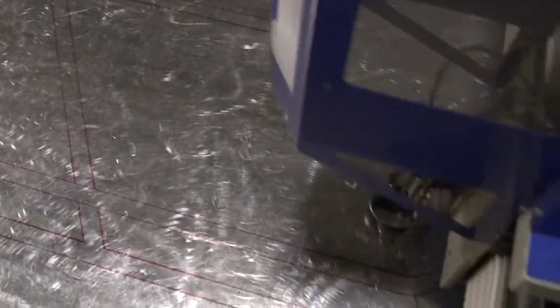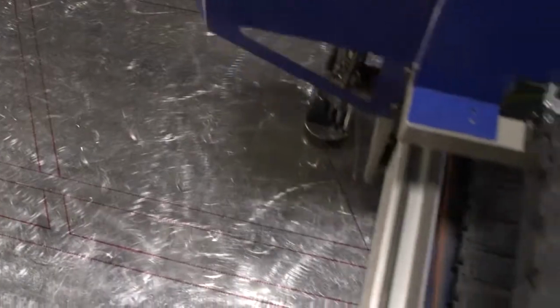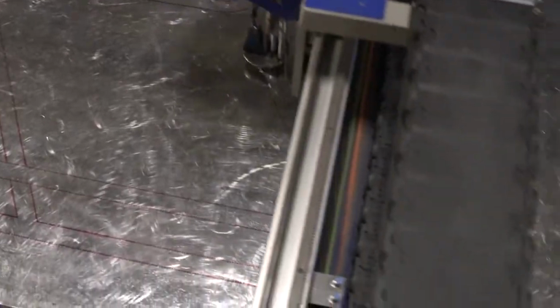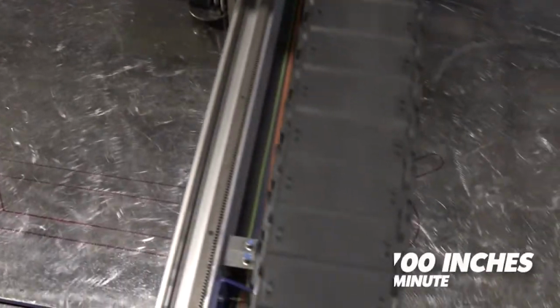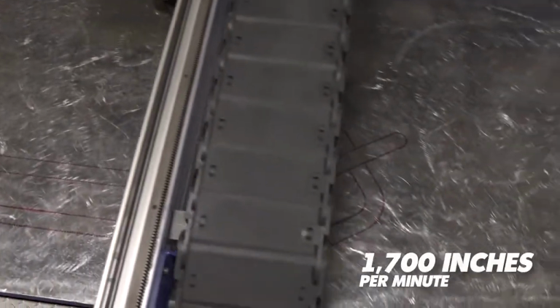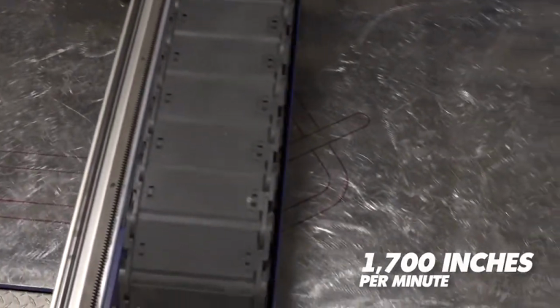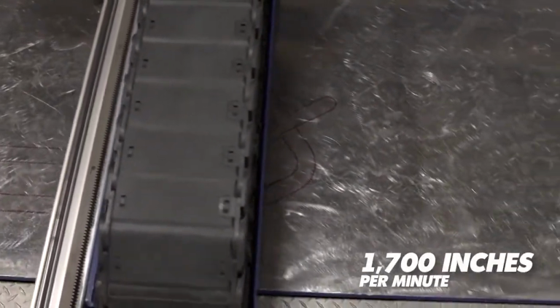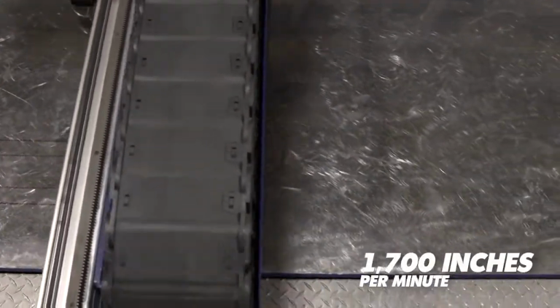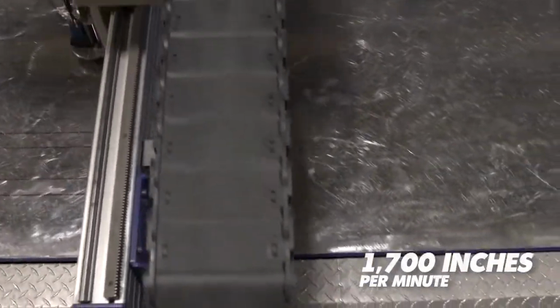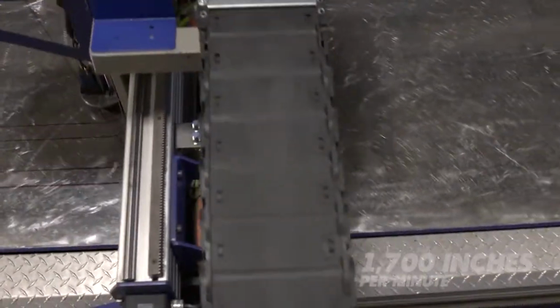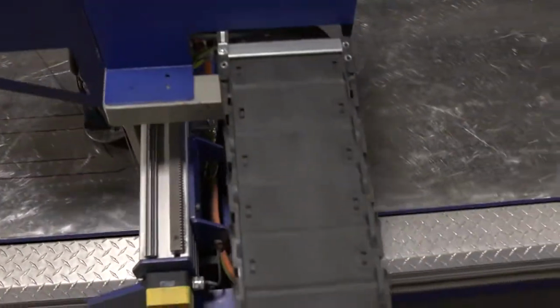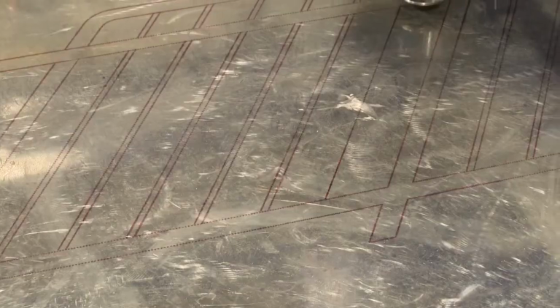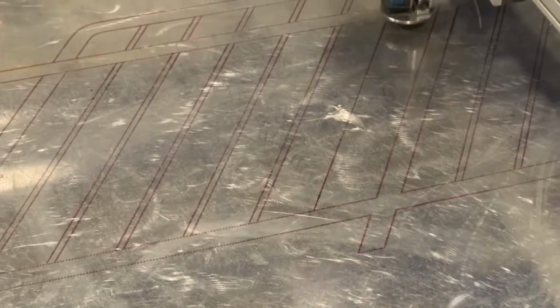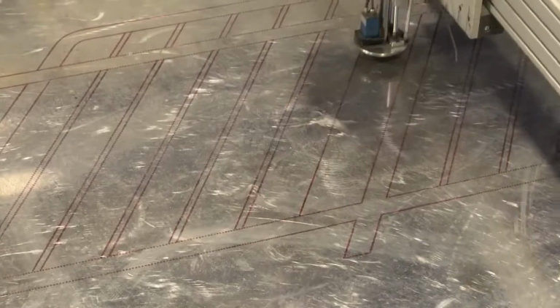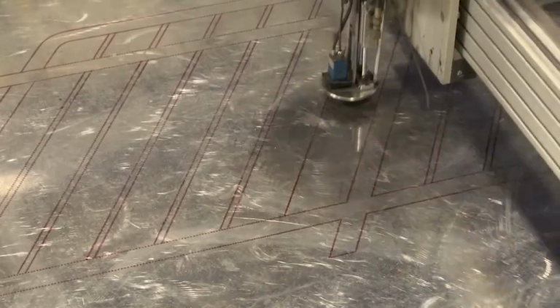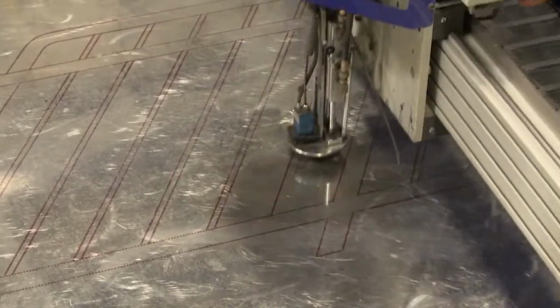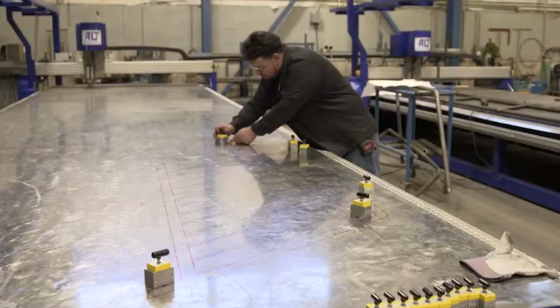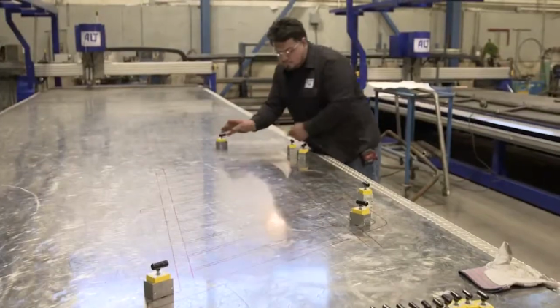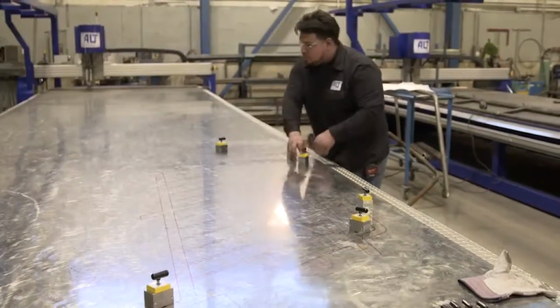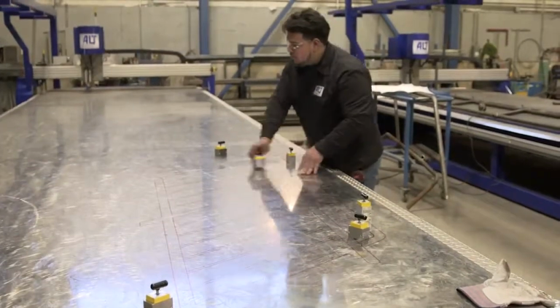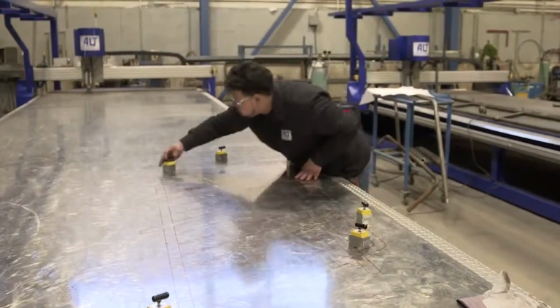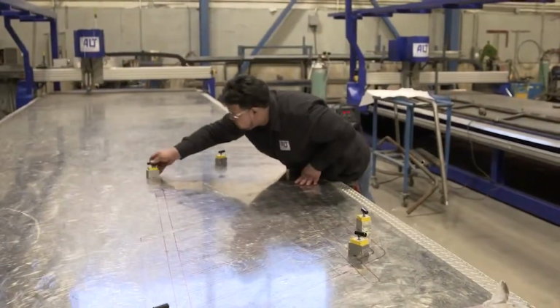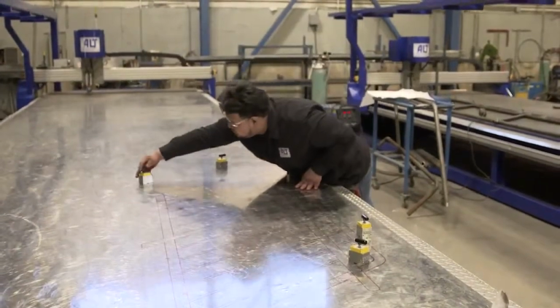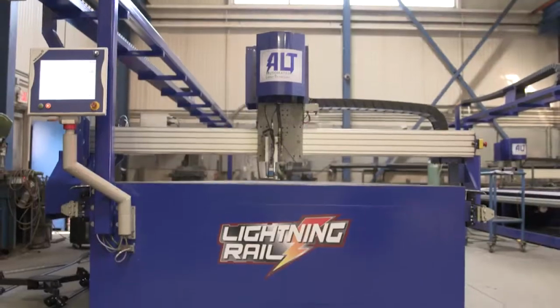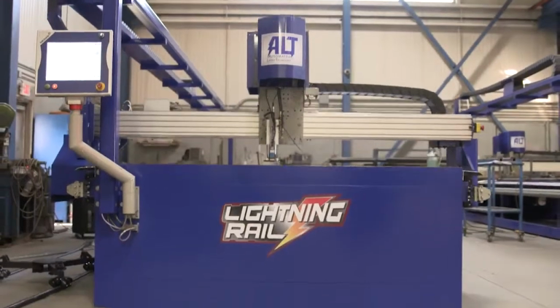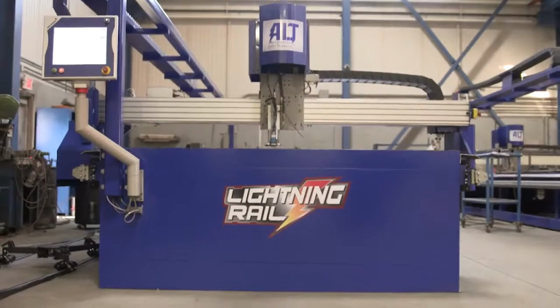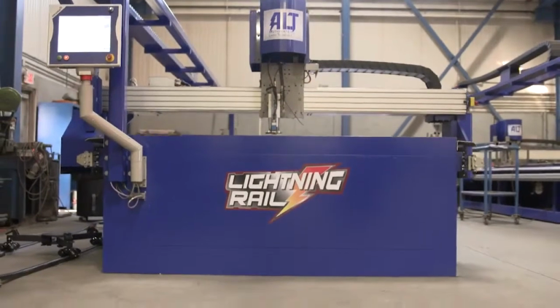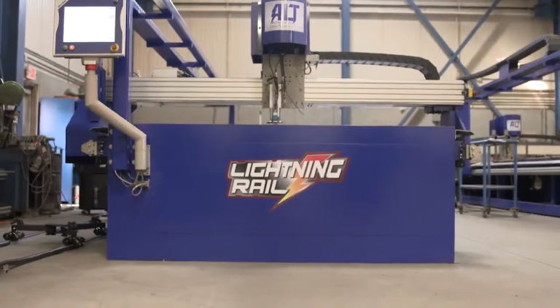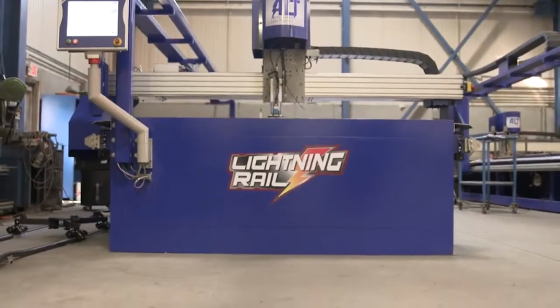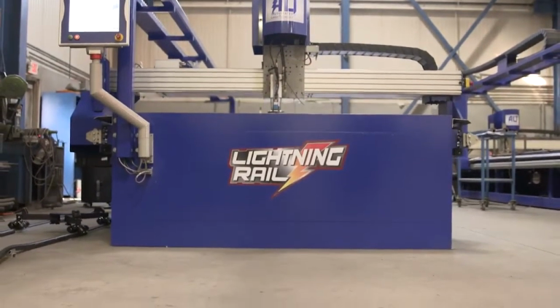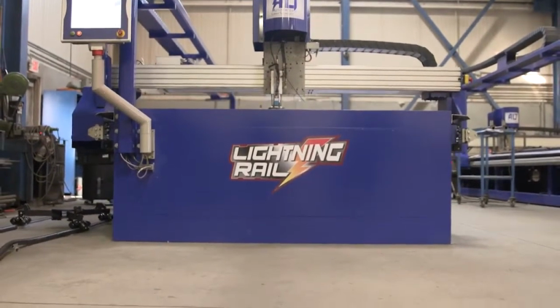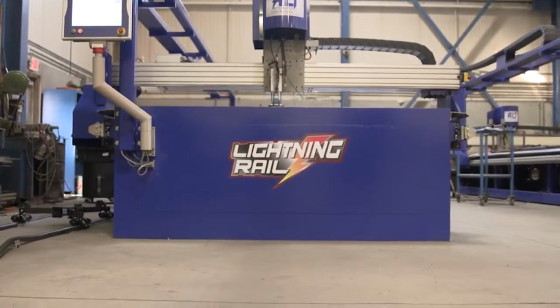The Lightning Rail drastically reduces the time it takes to lay out a handrail. In just minutes, the layout is transferred to the fabrication table, ready for materials. Forget about the countless hours spent with tape measures, squares, and soapstone.